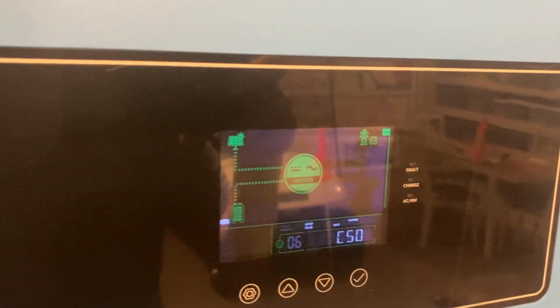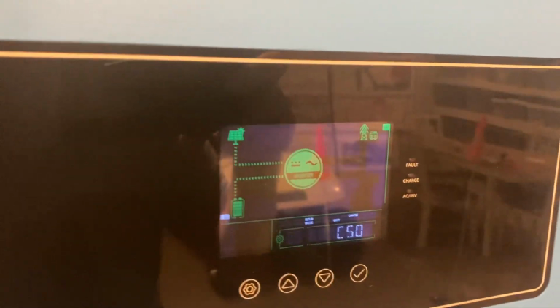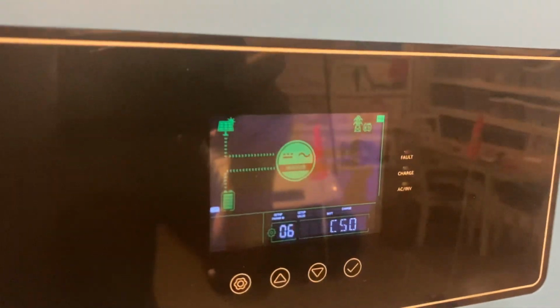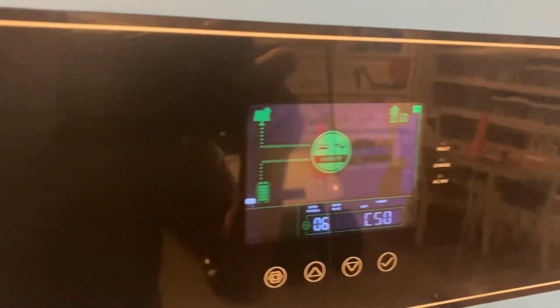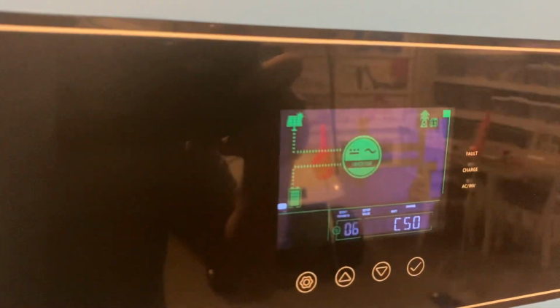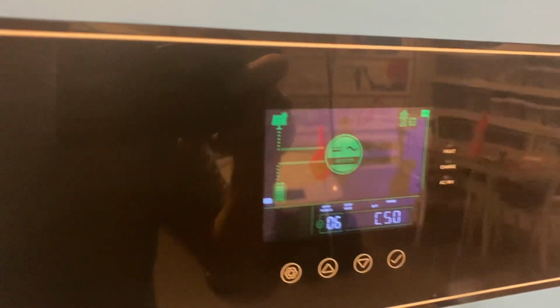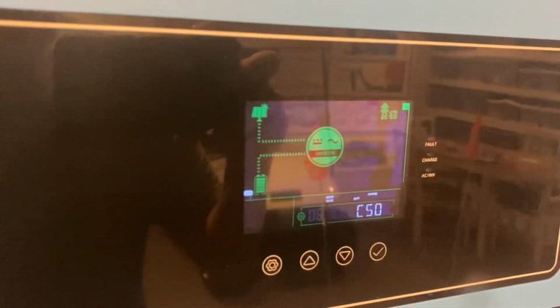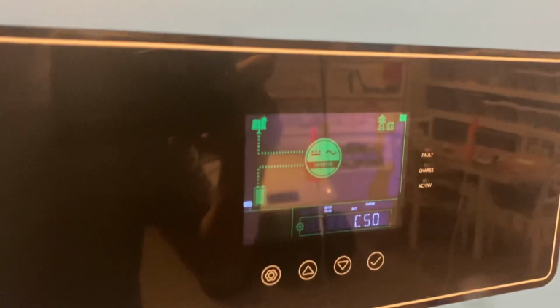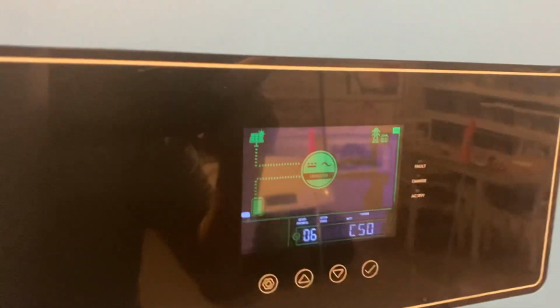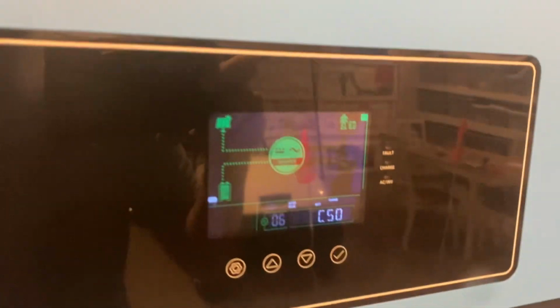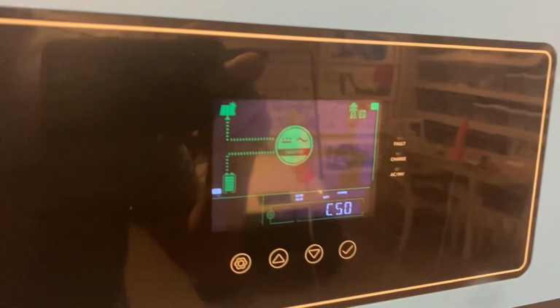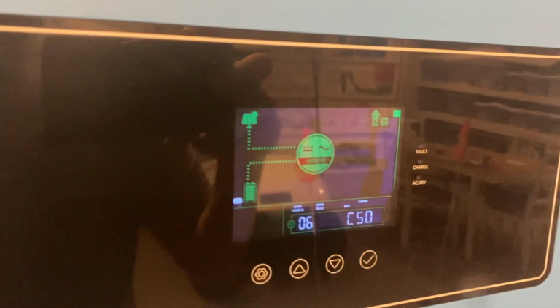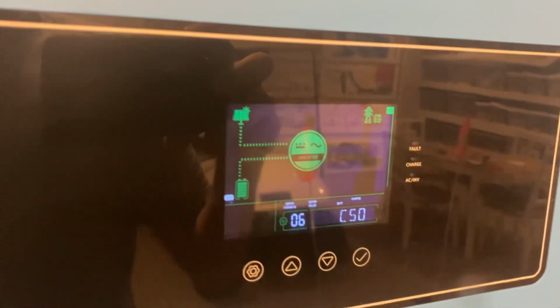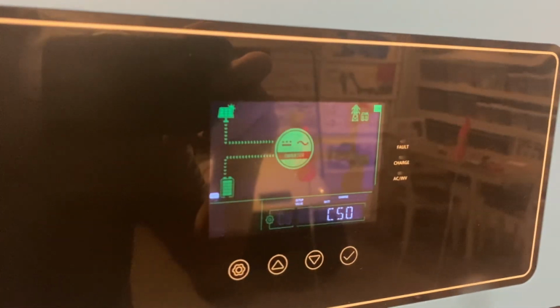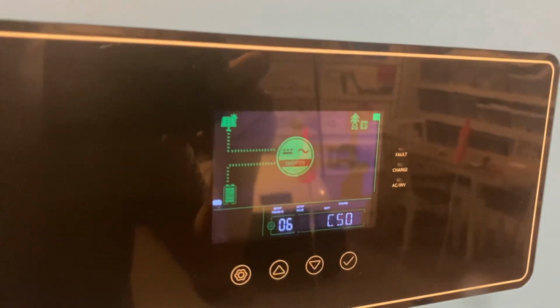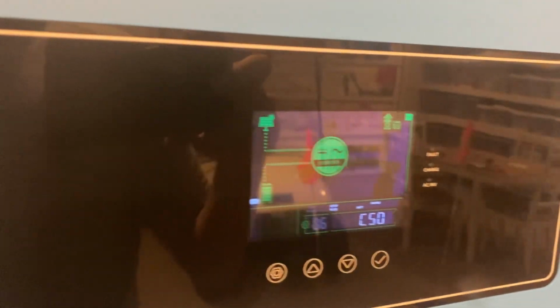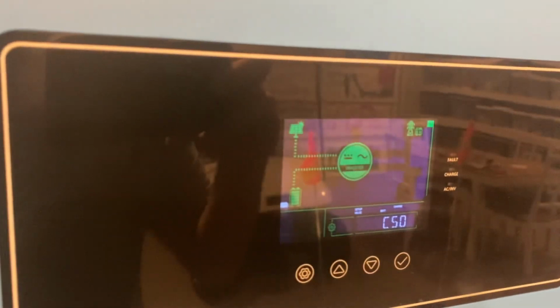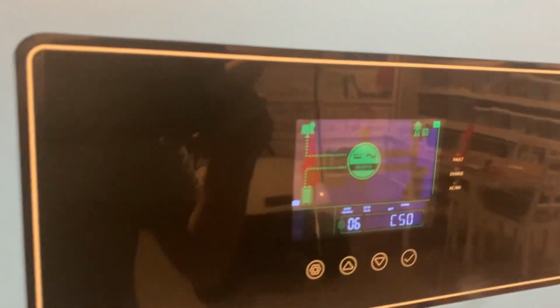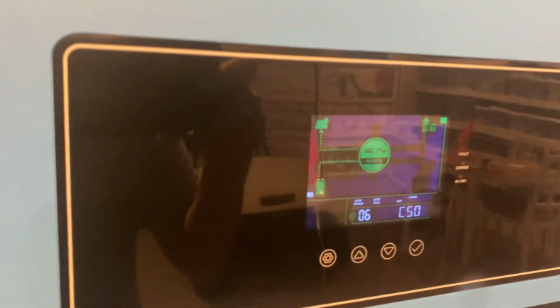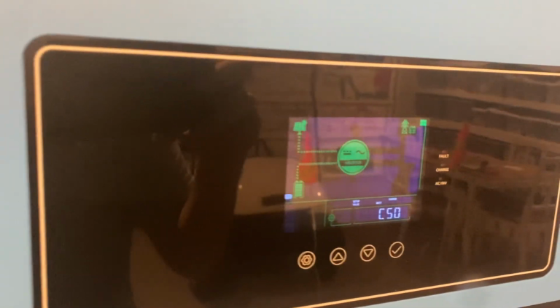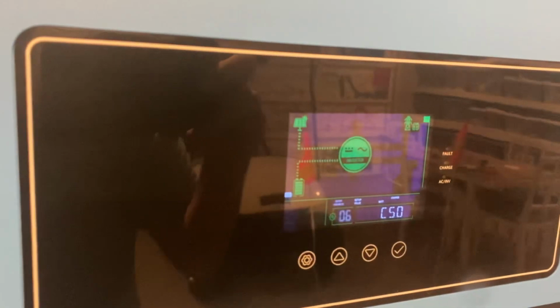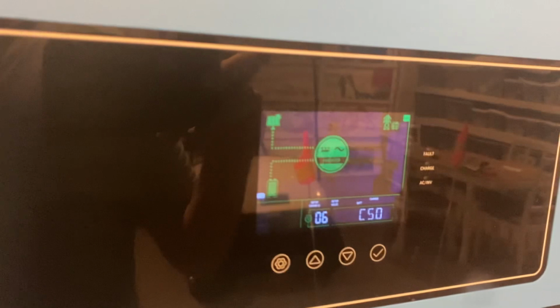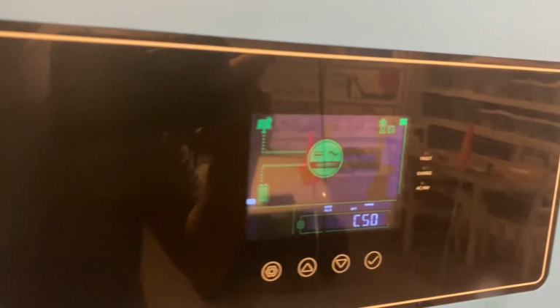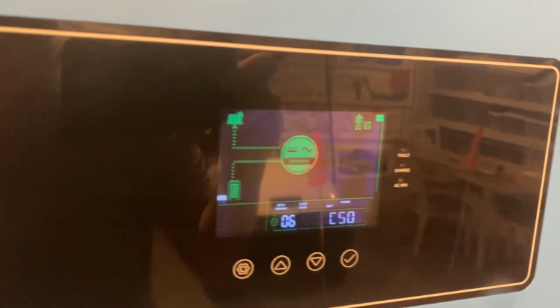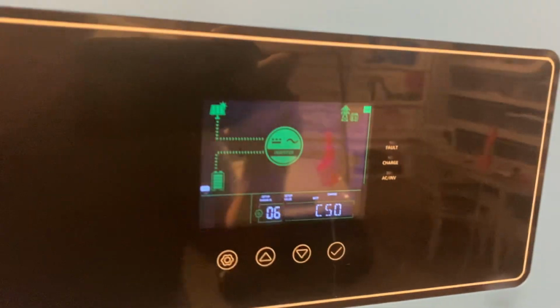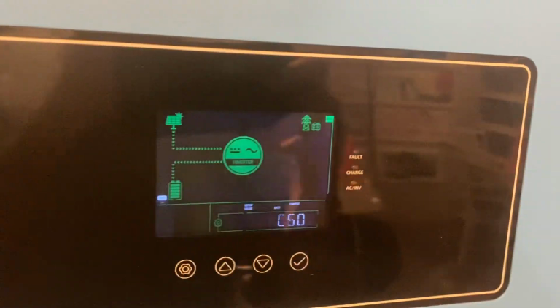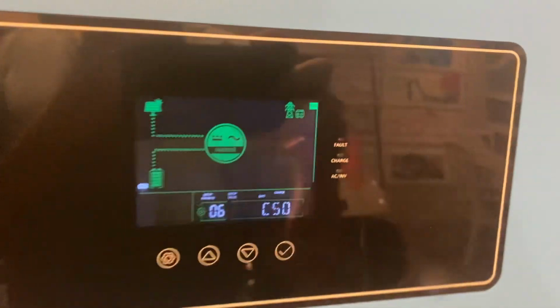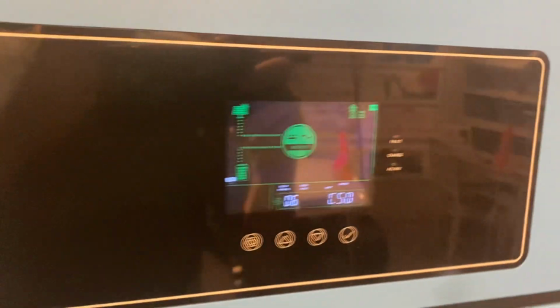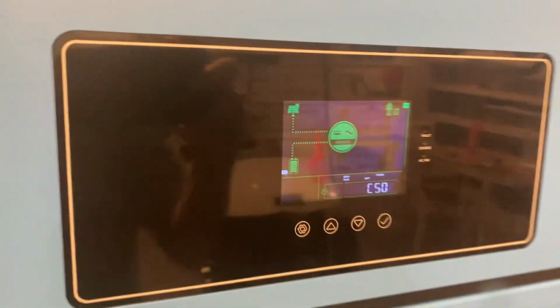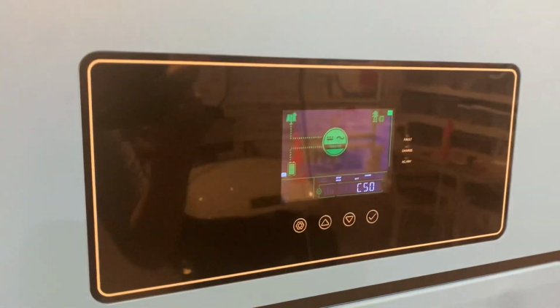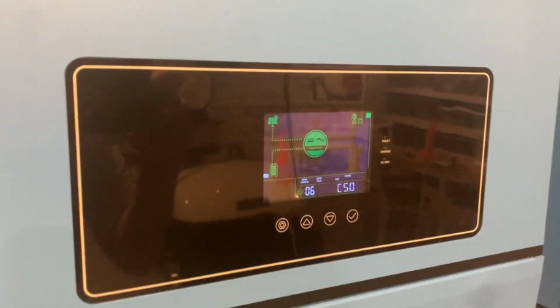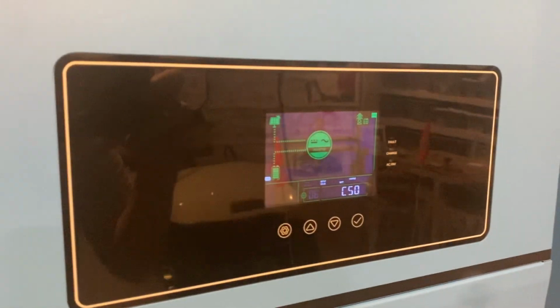Another important setting — I'm in CSO mode right now, which means I'm allowing the utilities to charge the batteries. That just topped off the batteries with utility power since we've had pretty terrible weather and the panels haven't been able to bring them up. I just brought them all up to 100% — first time I've done that in a couple of weeks.